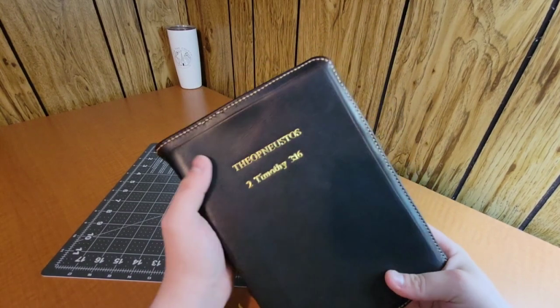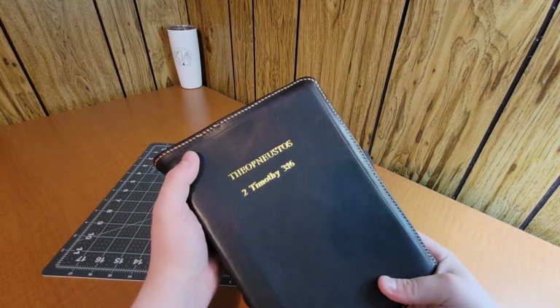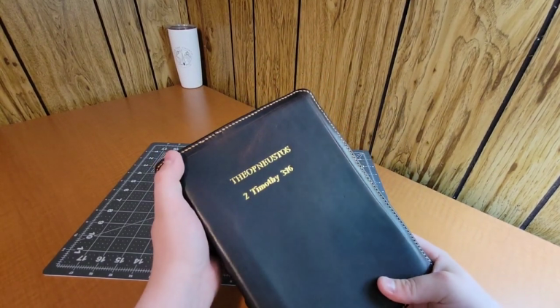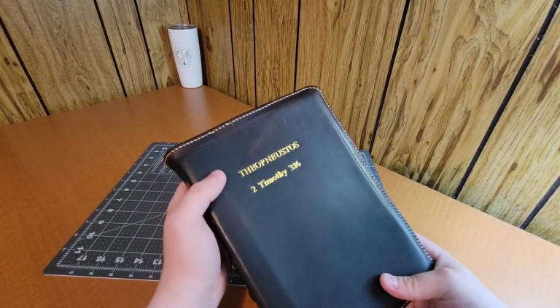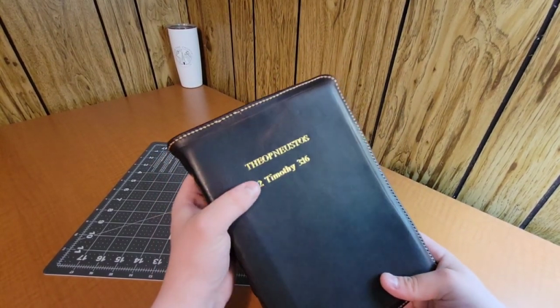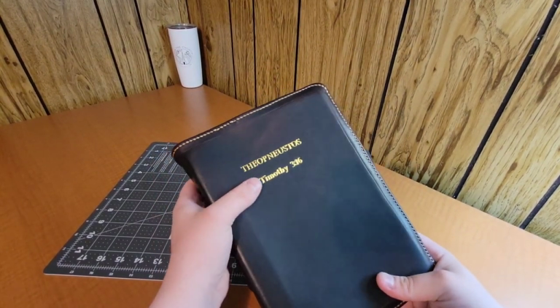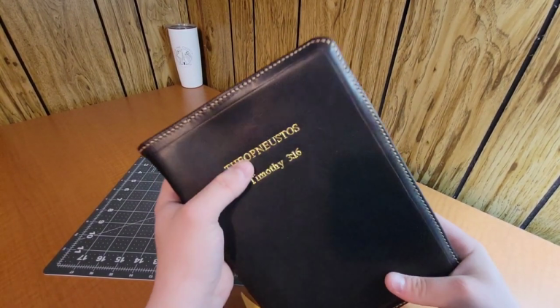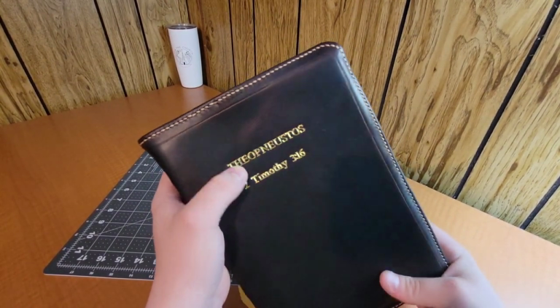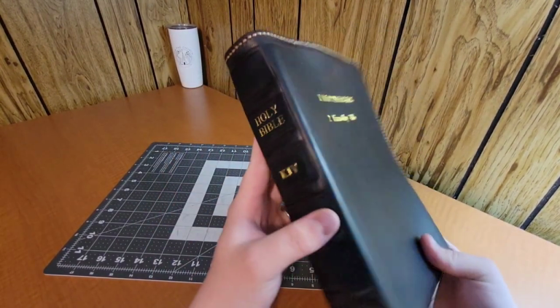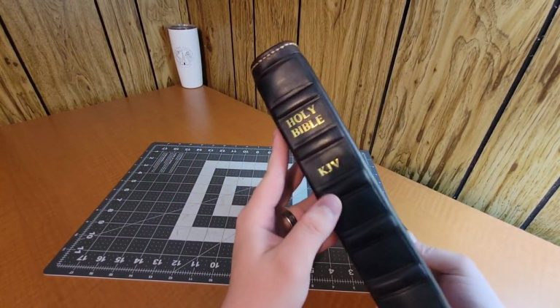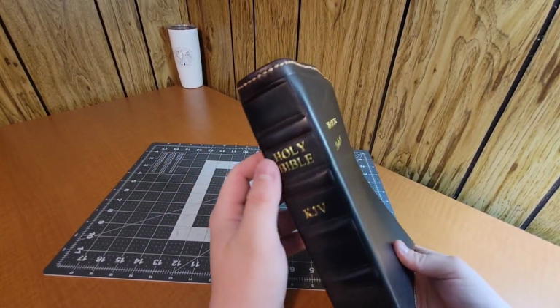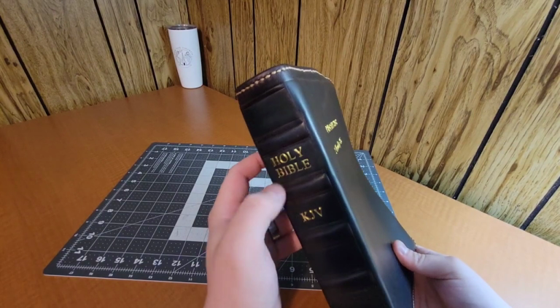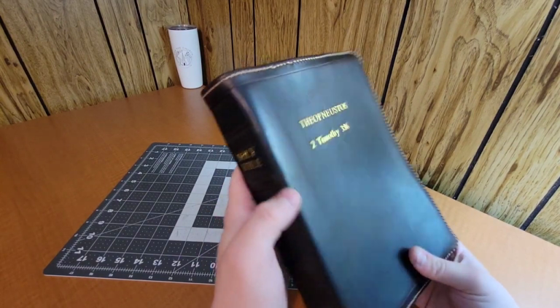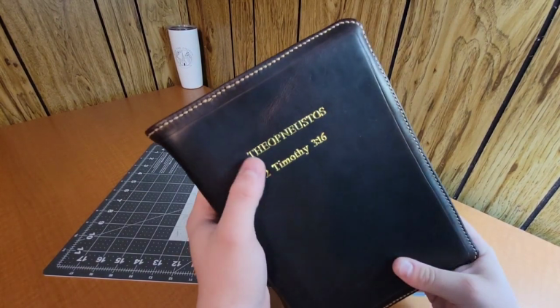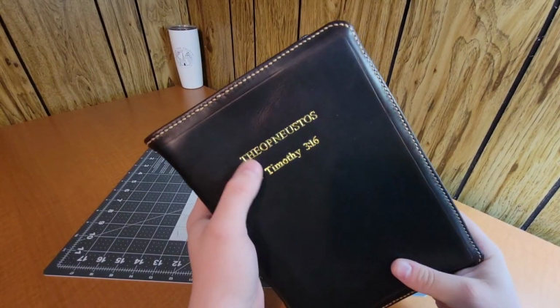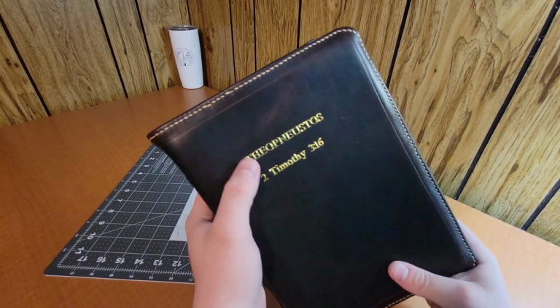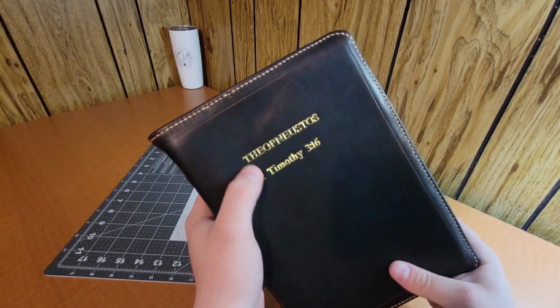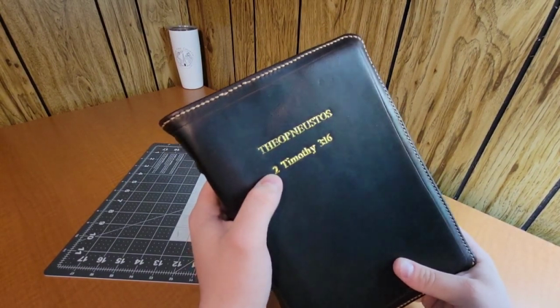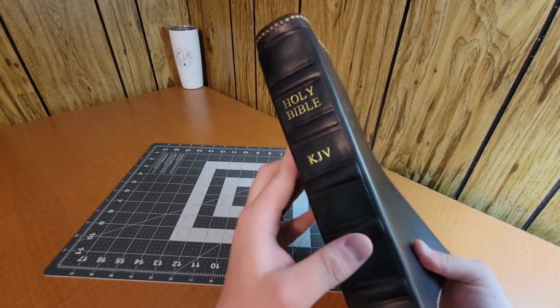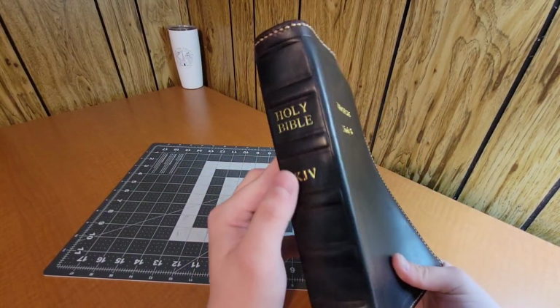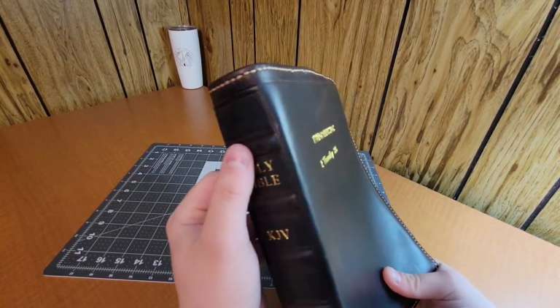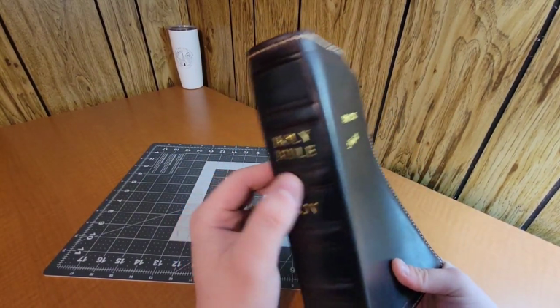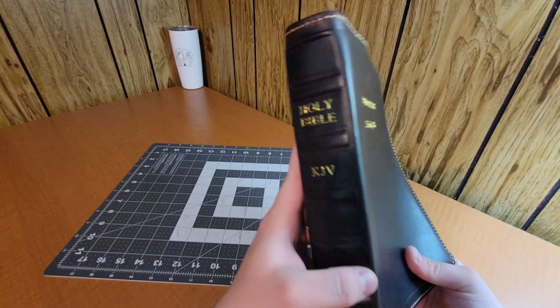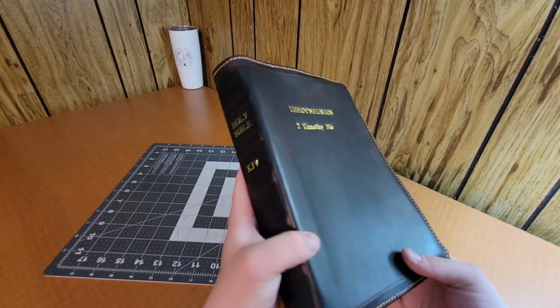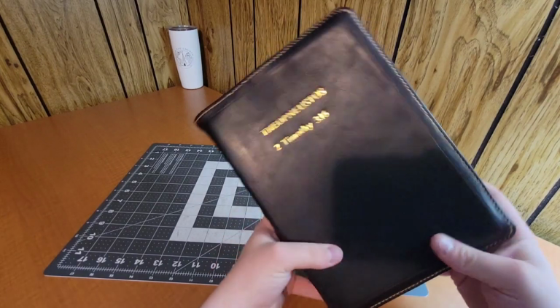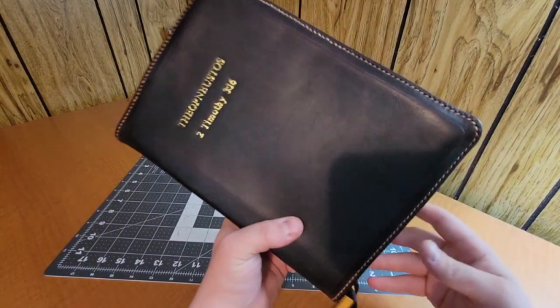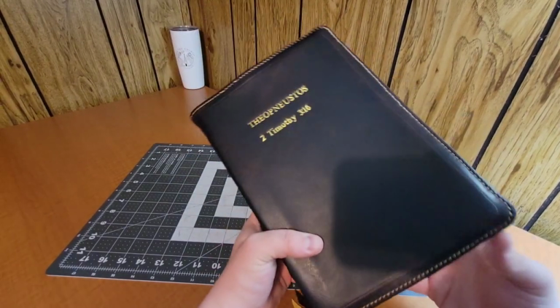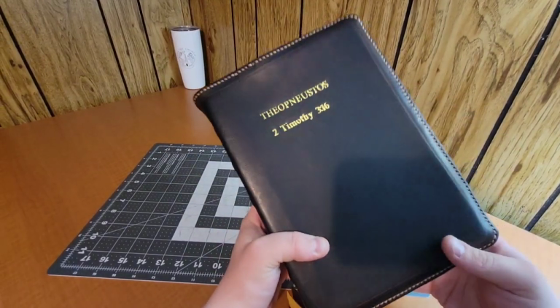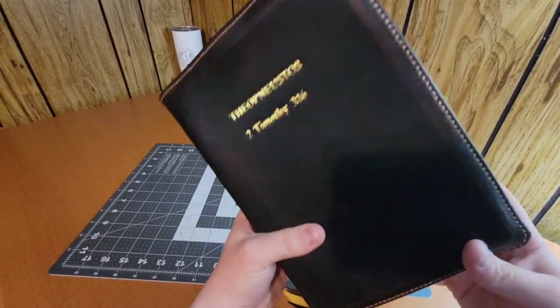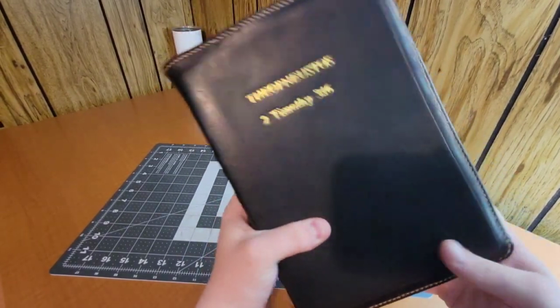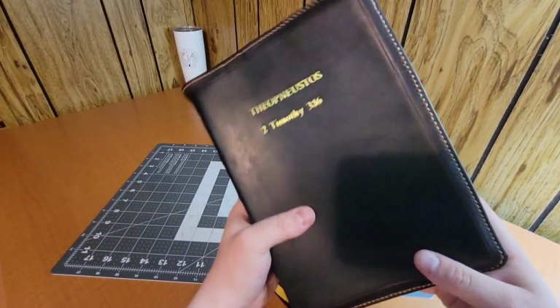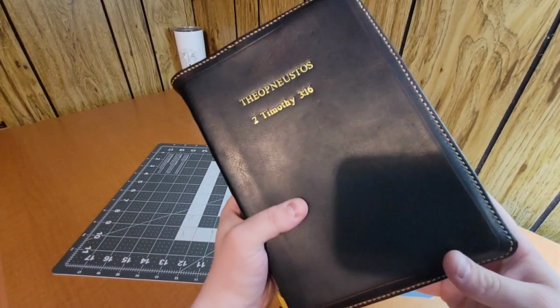Spine stamping is another thing that takes practice — just trying to line everything up. But that's what rebind number five looks like. Let's get into rebind number nine.